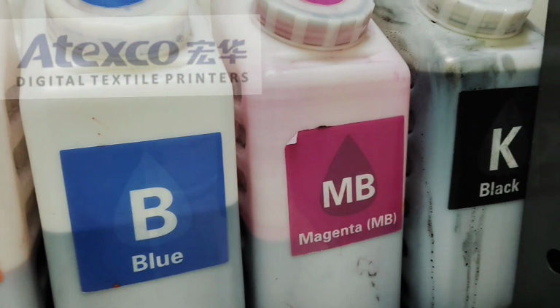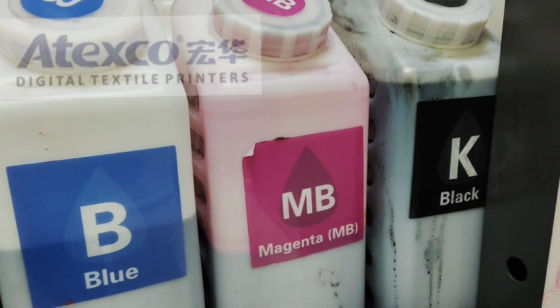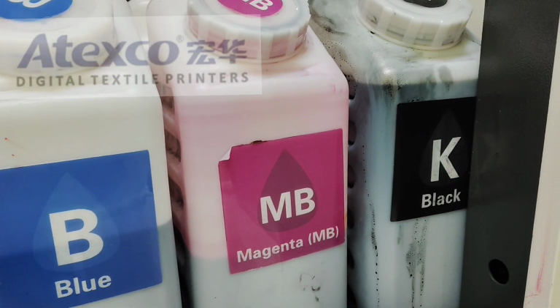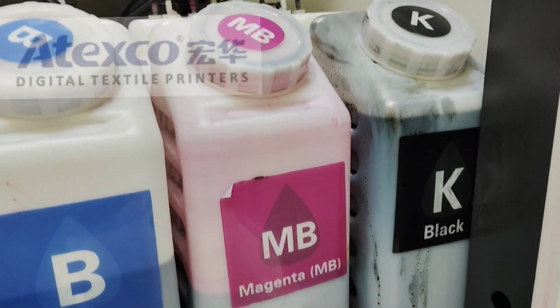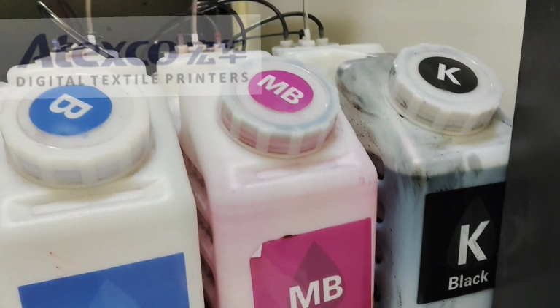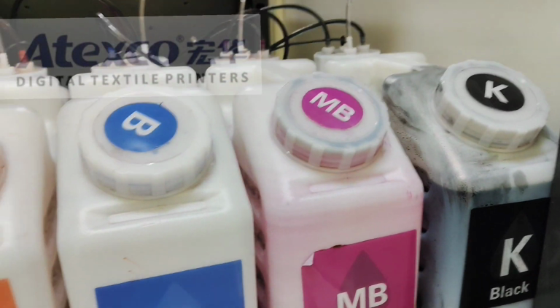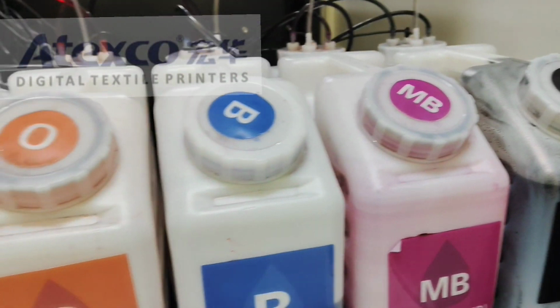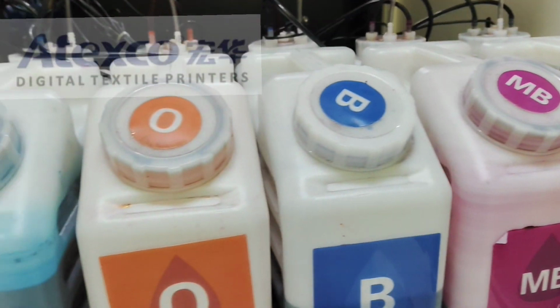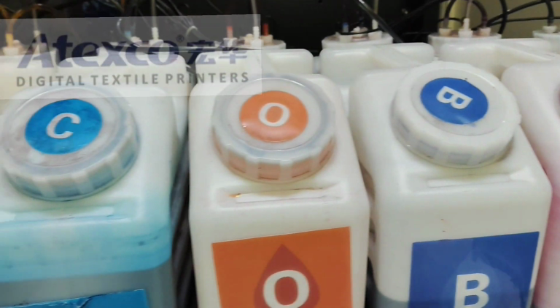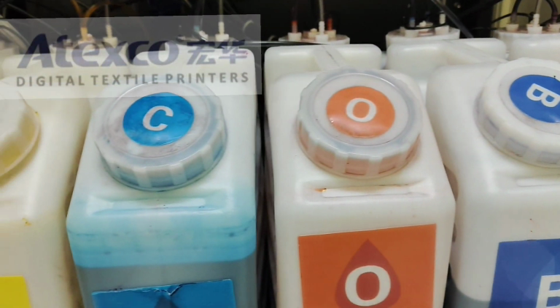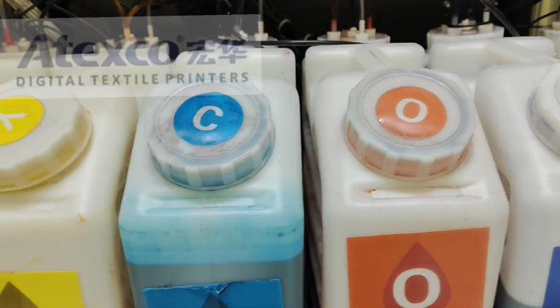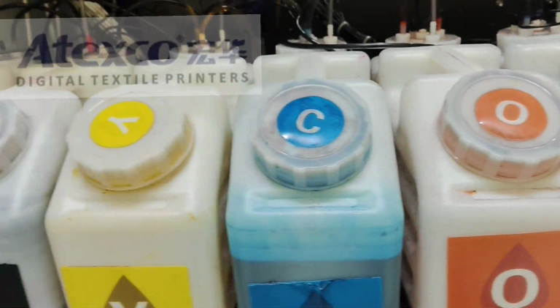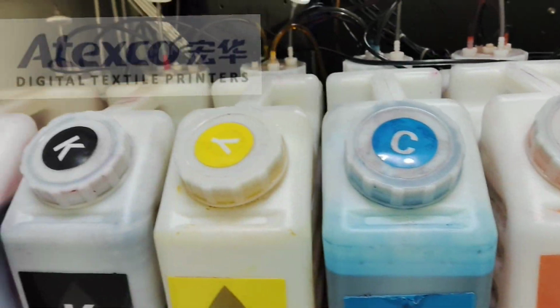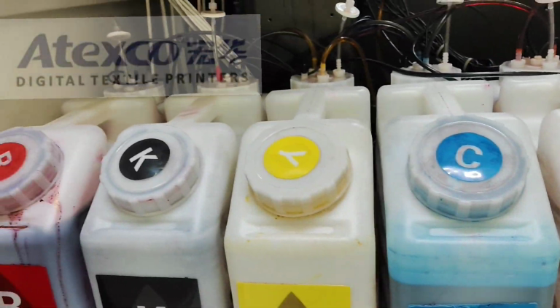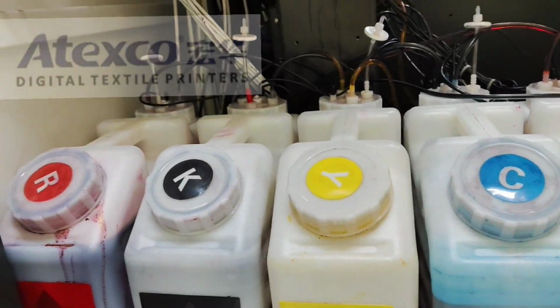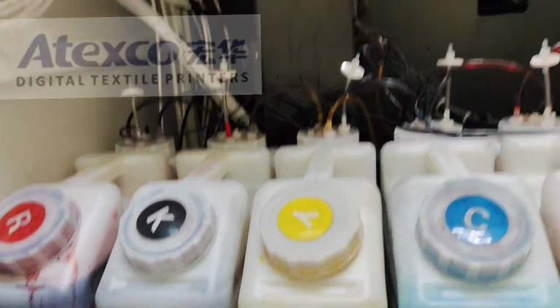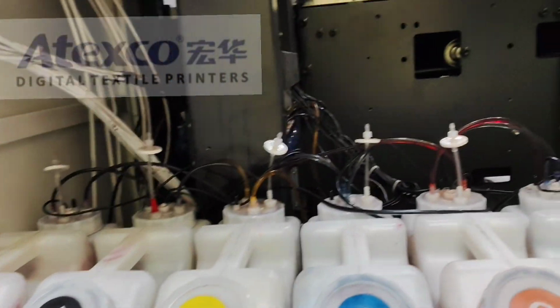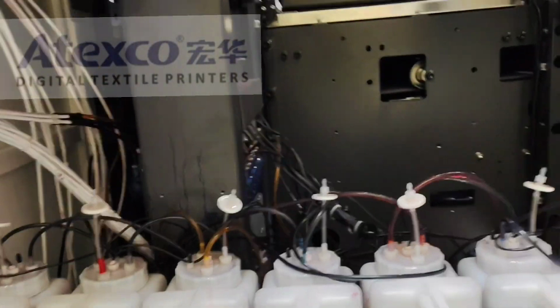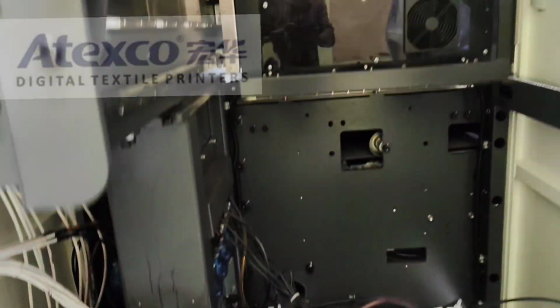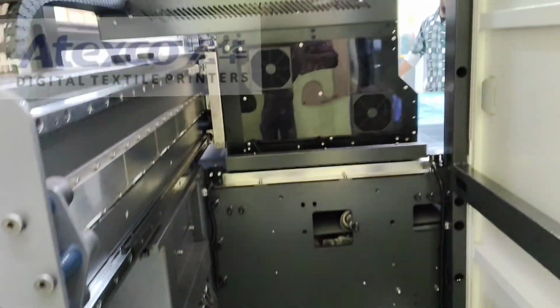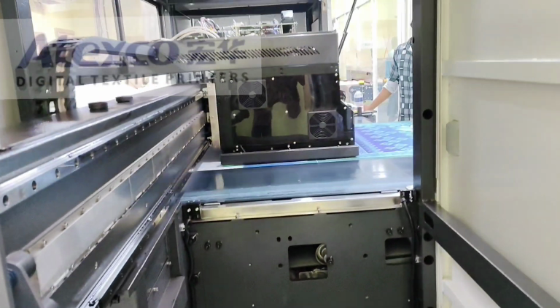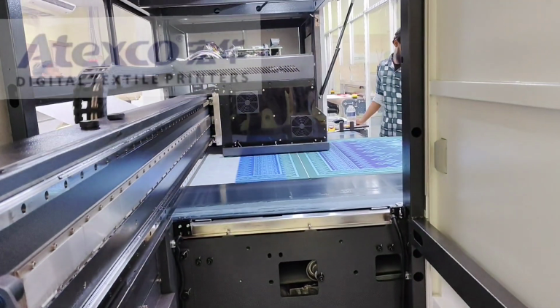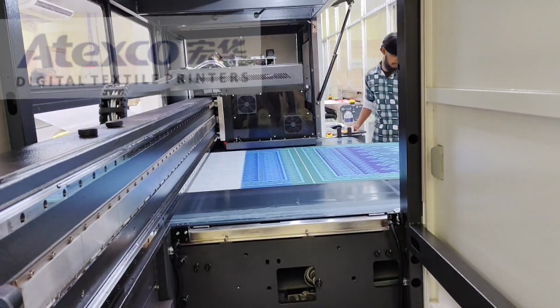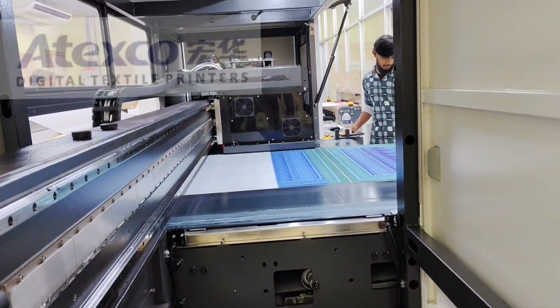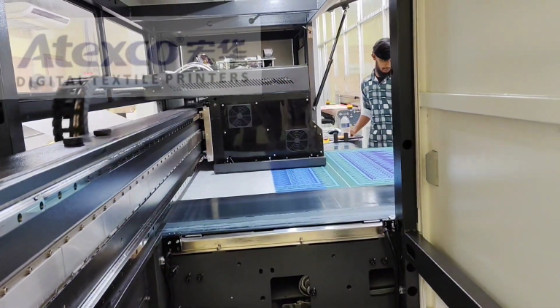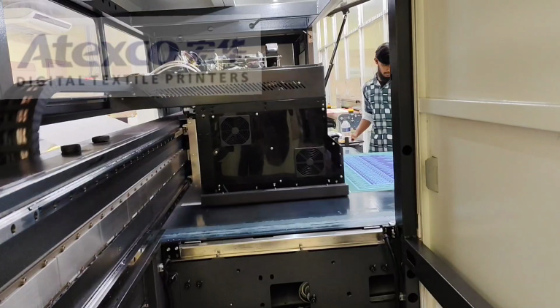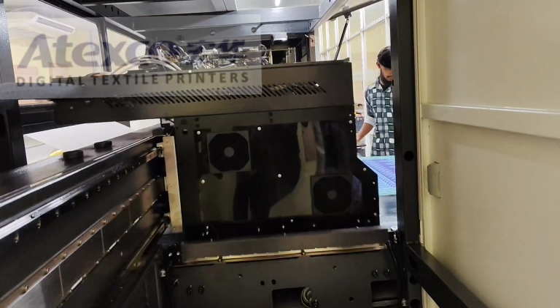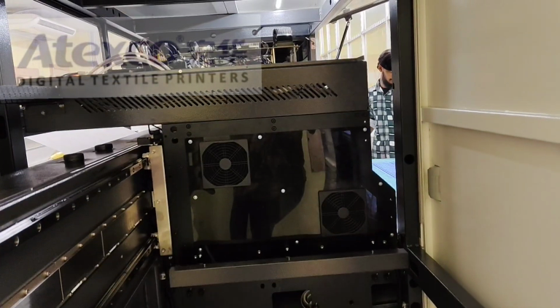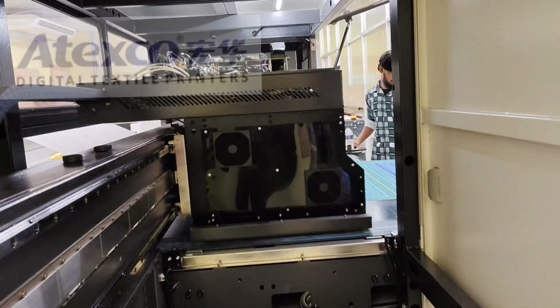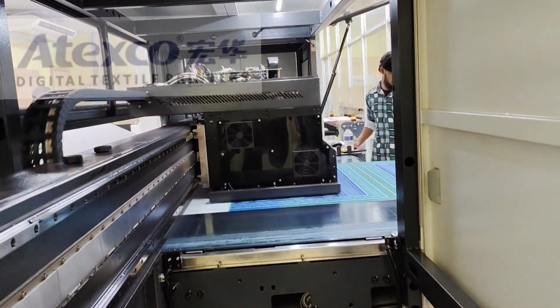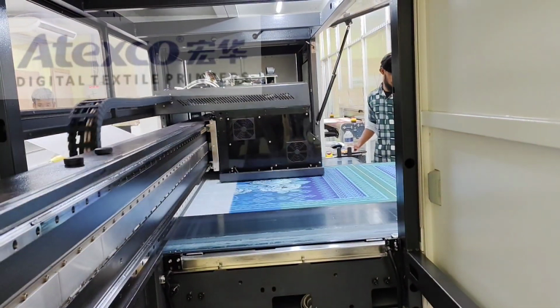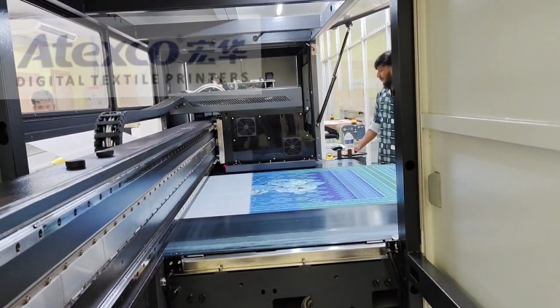With eight colors you can print many more colors. You see the design and the machine is printing continuously.